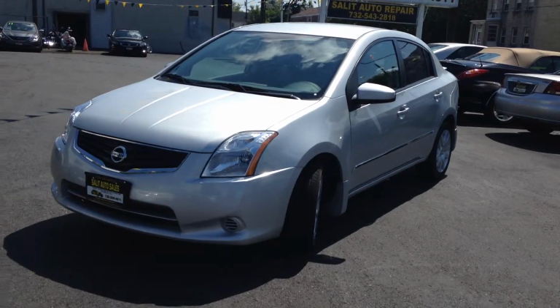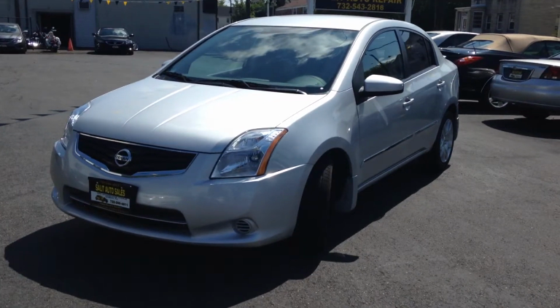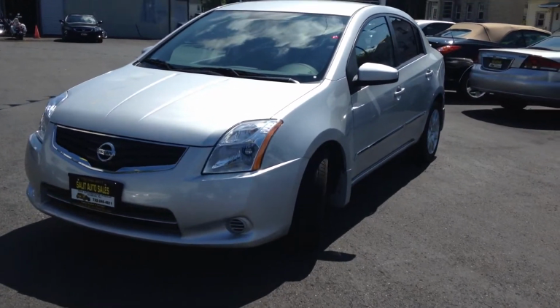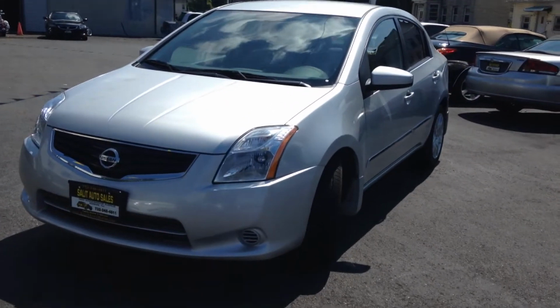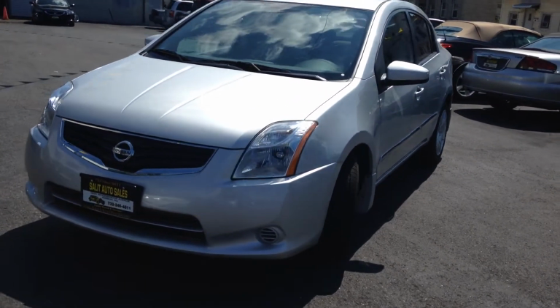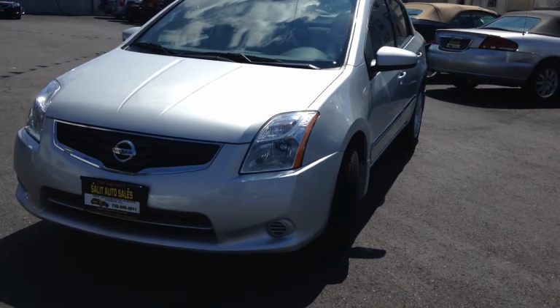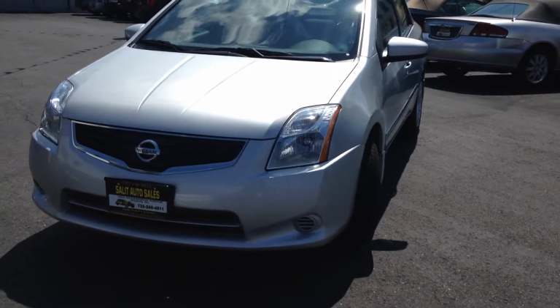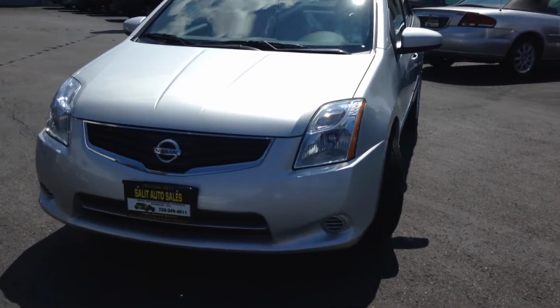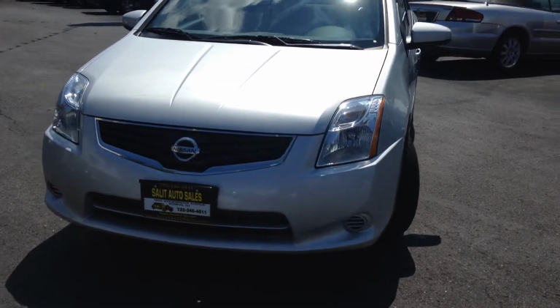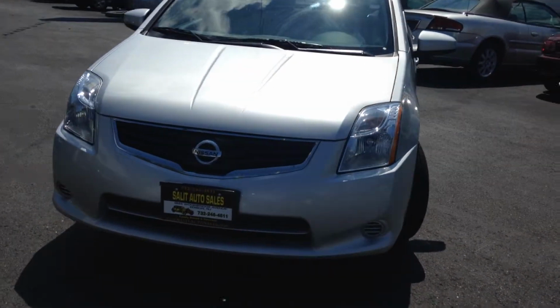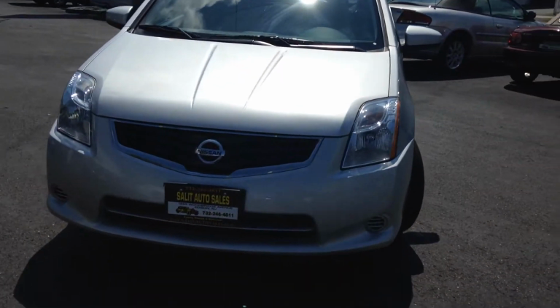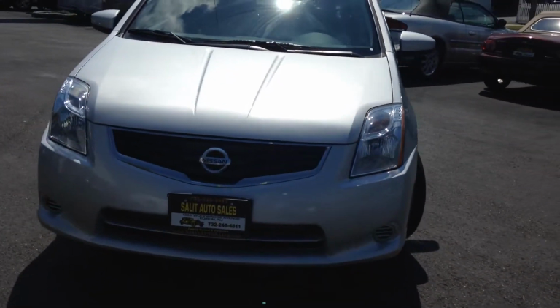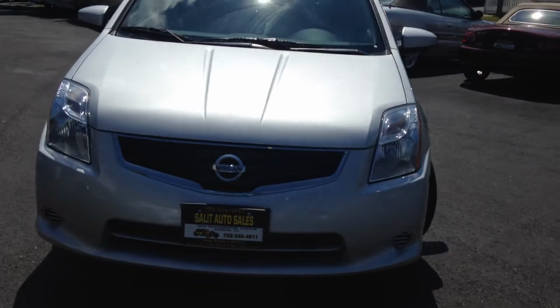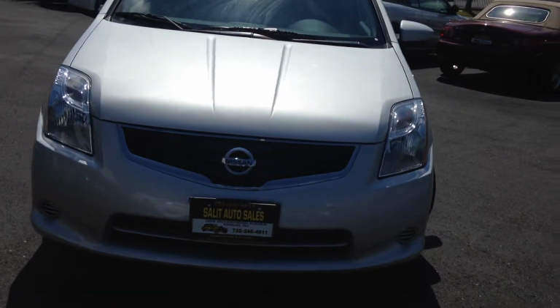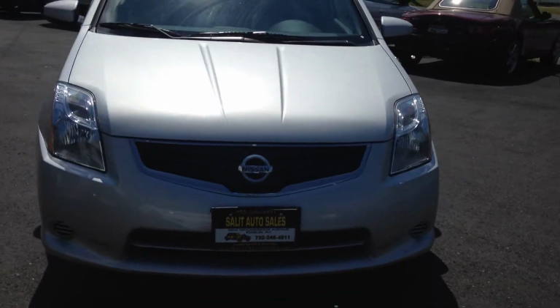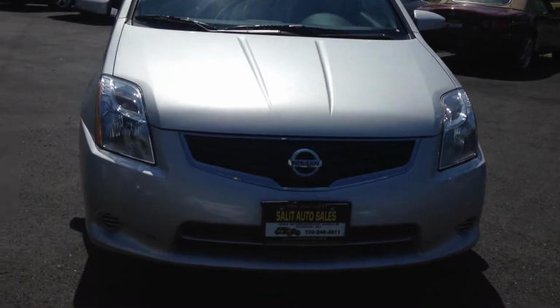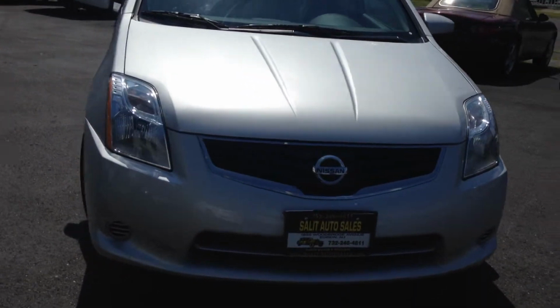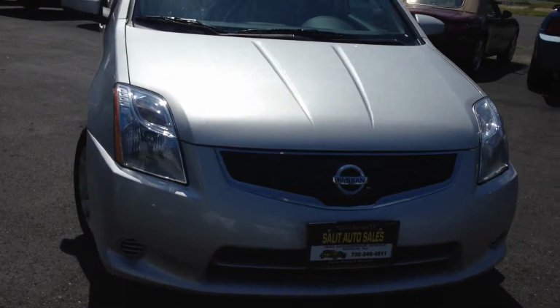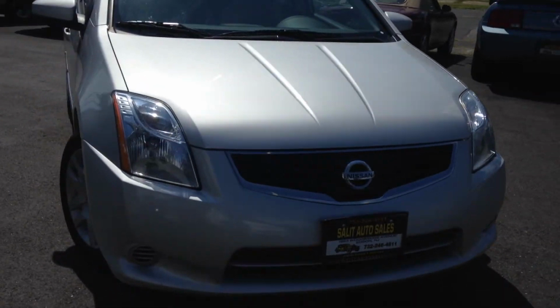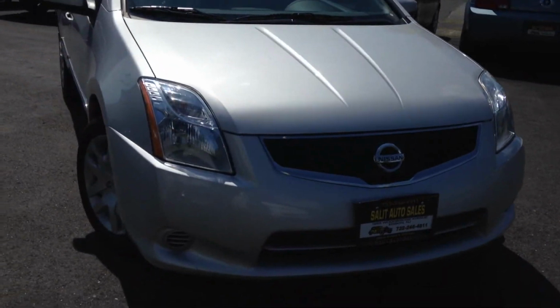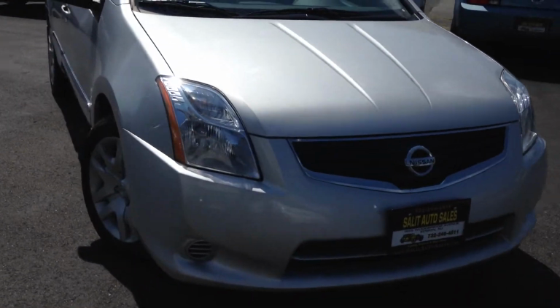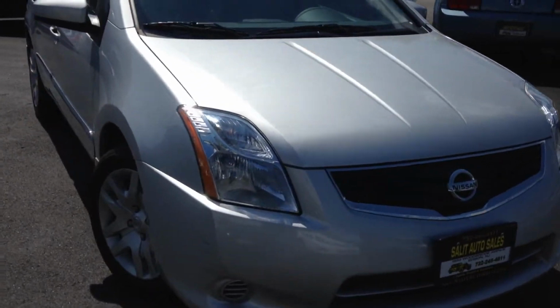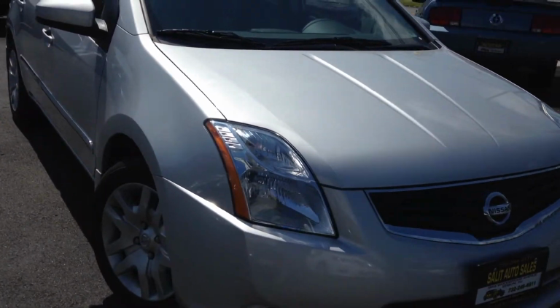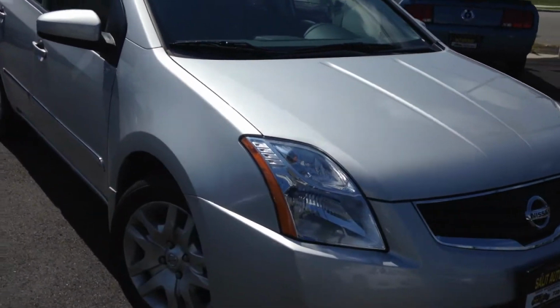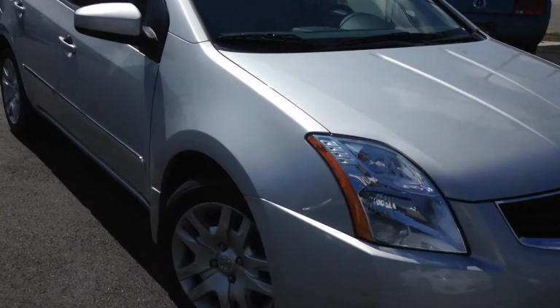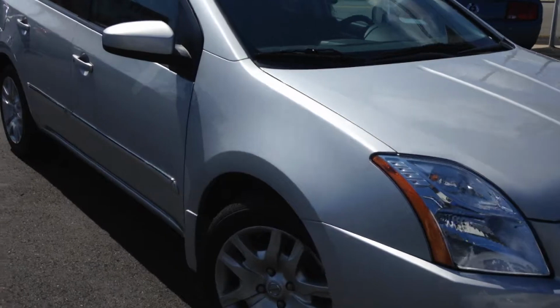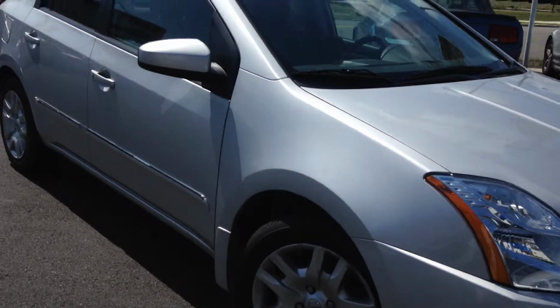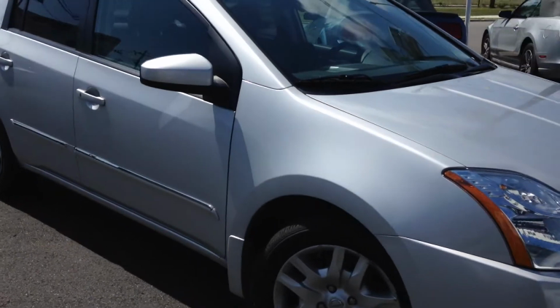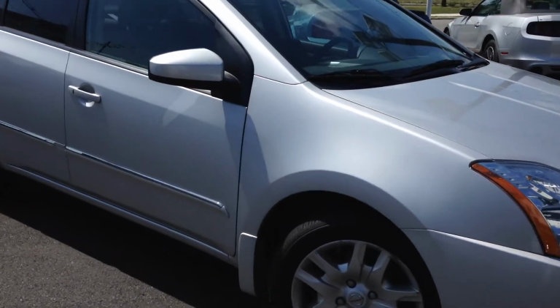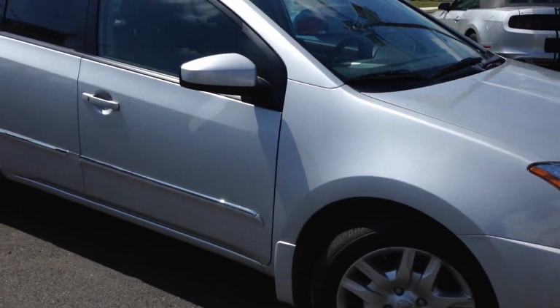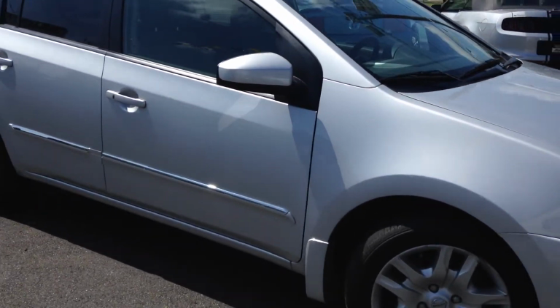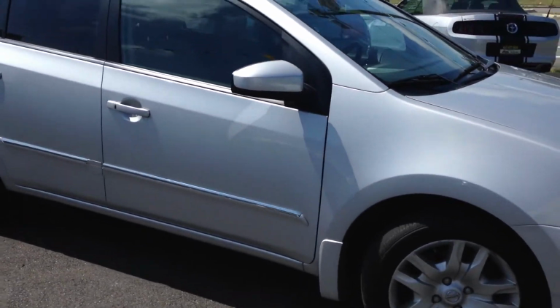Here we're taking a look at a 2012 Nissan Sentra with only 27,000 miles on it. Late model Sentra, low mileage, great gas mileage, and a vehicle that was never smoked in.